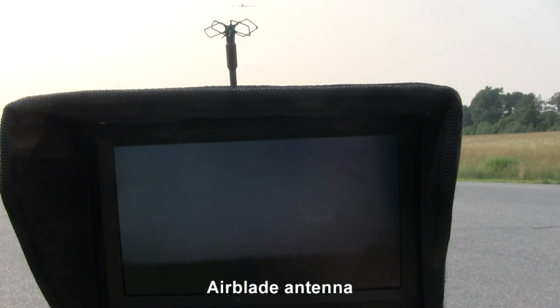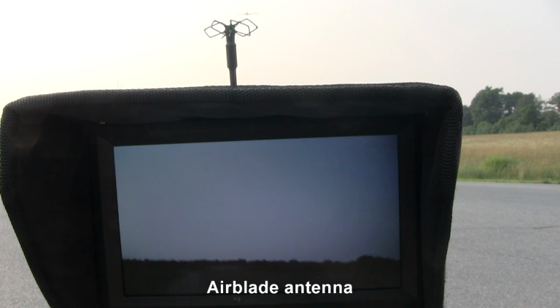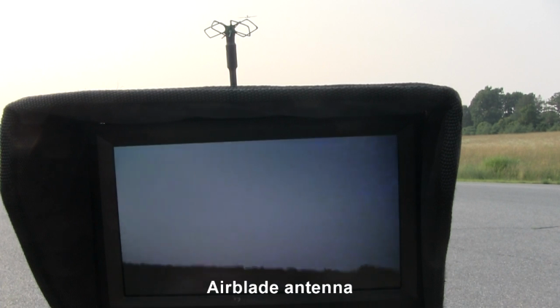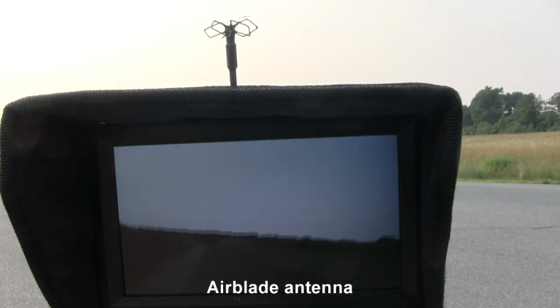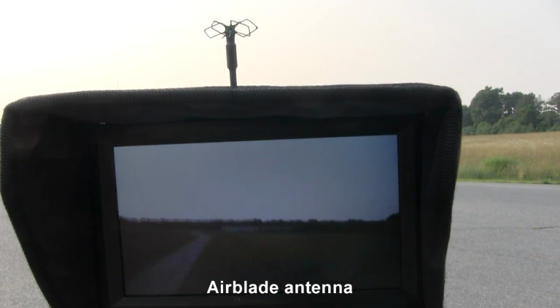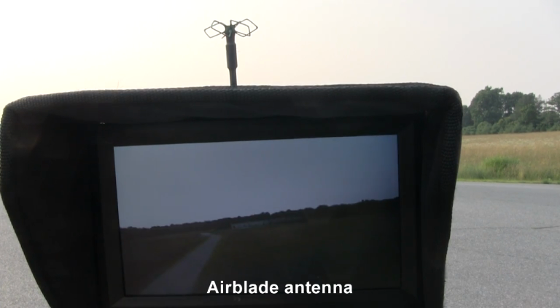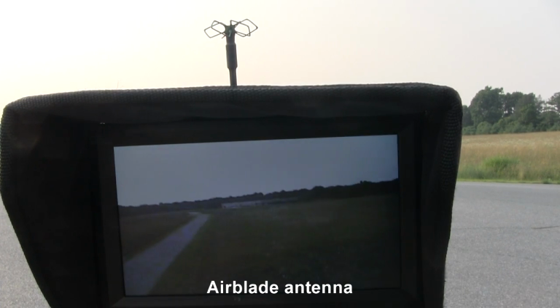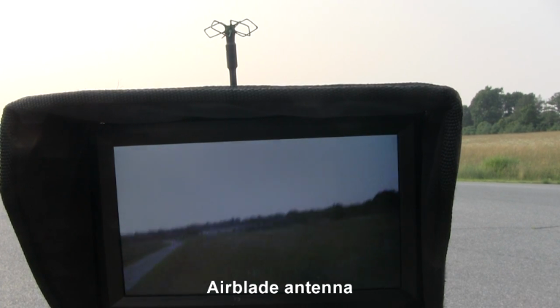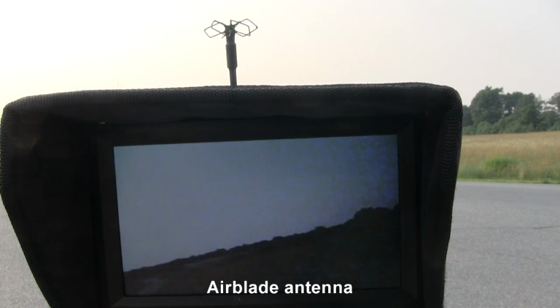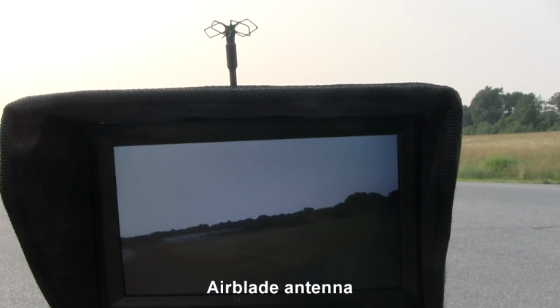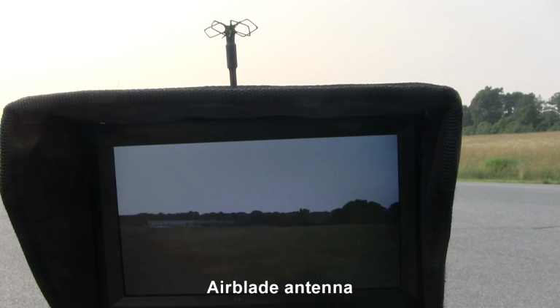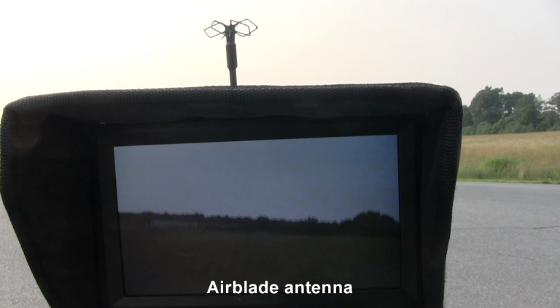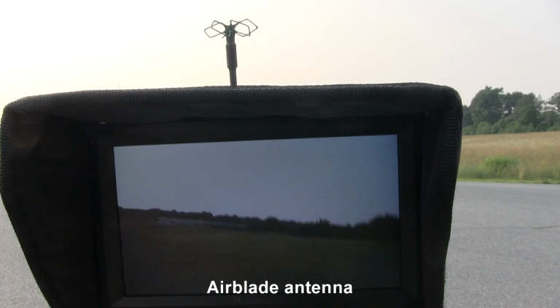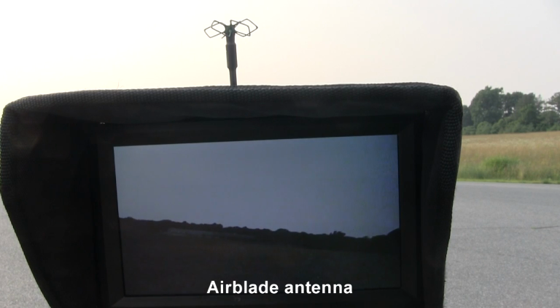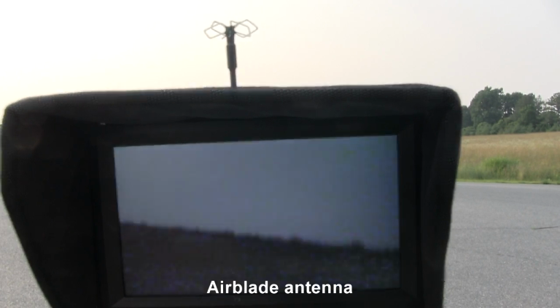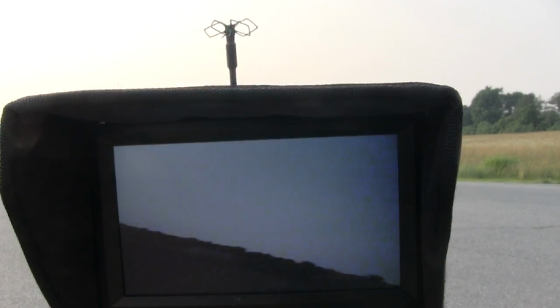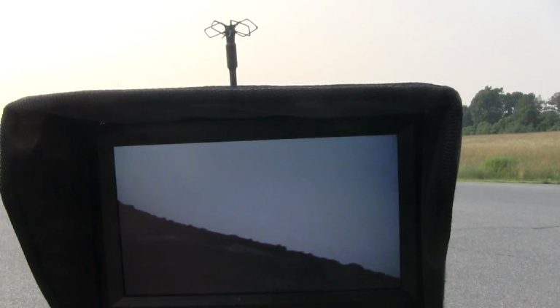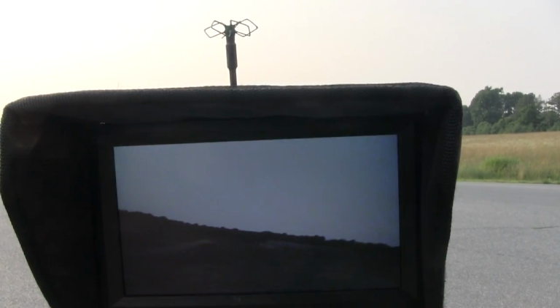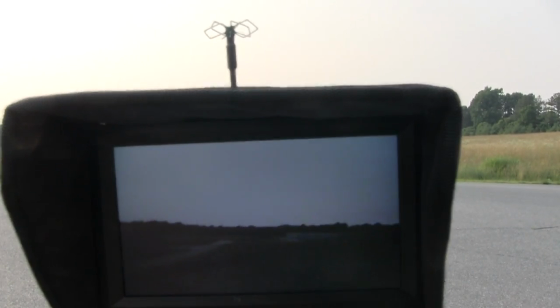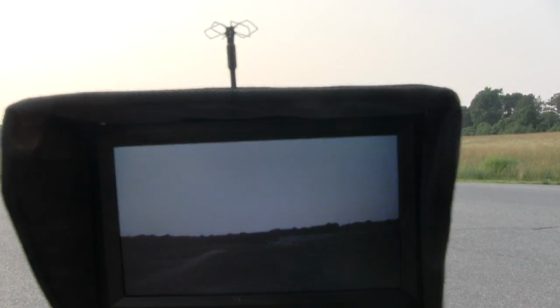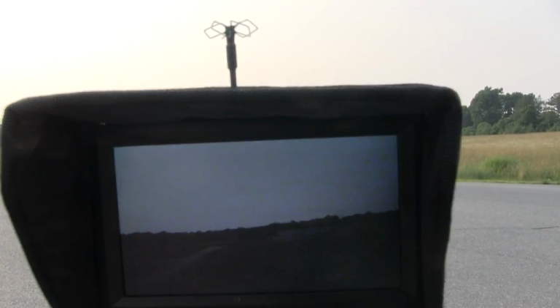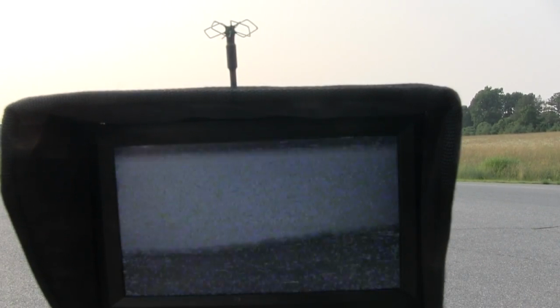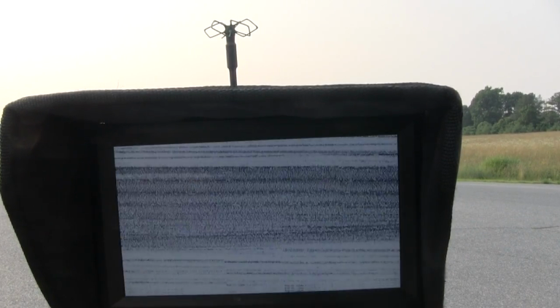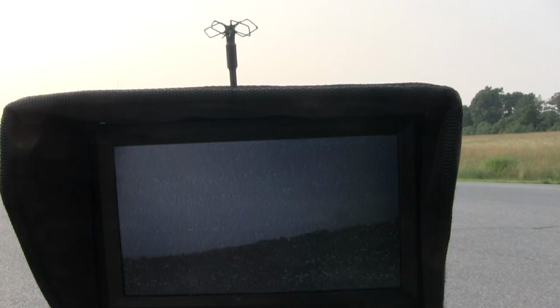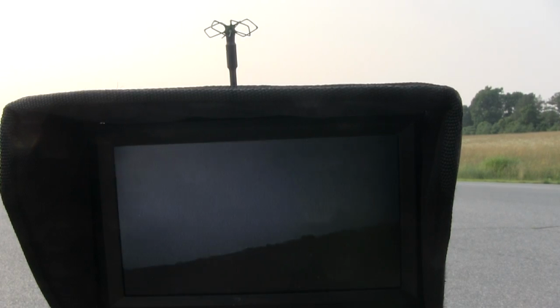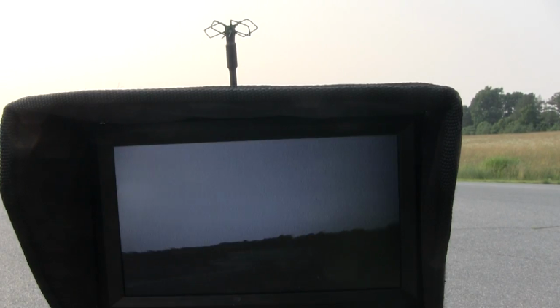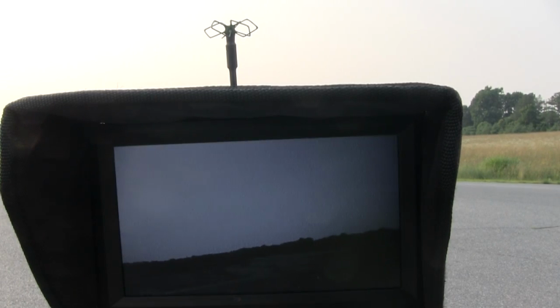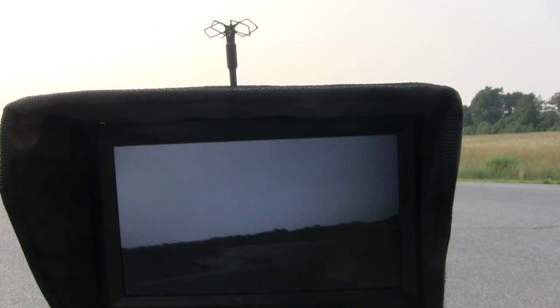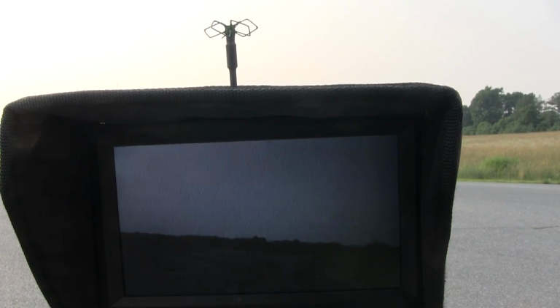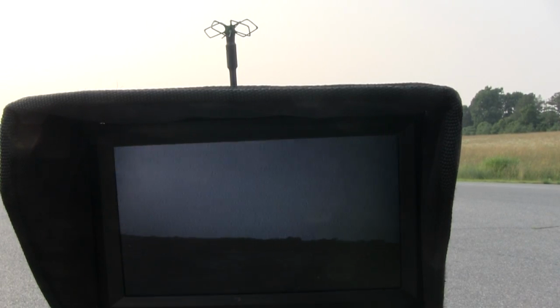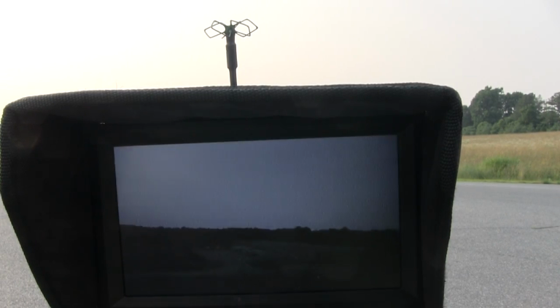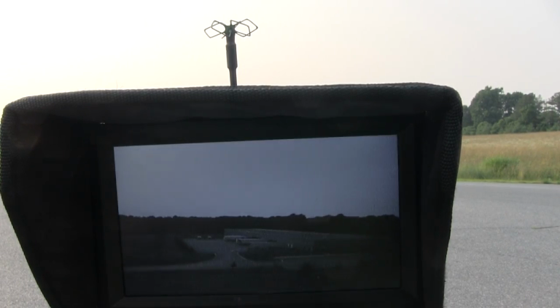Unfortunately, my DVR has failed and I have no idea why it won't record, so I'll resort to just recording the screen. I'm taking a few video hits as I'm working my way out here. This is likely due to Wi-Fi traffic, as this is an industrial park.